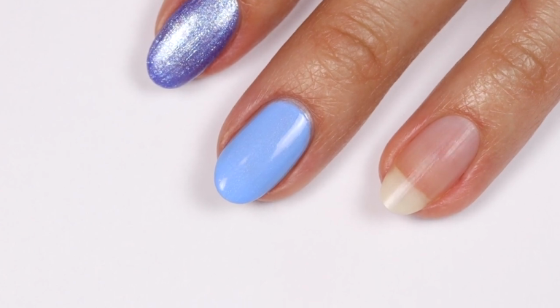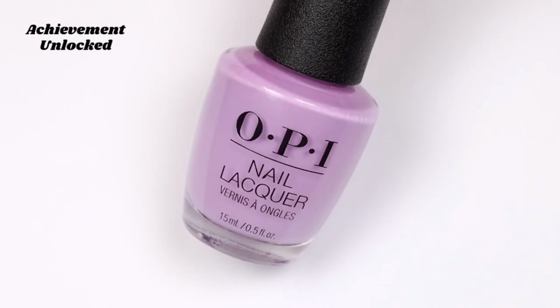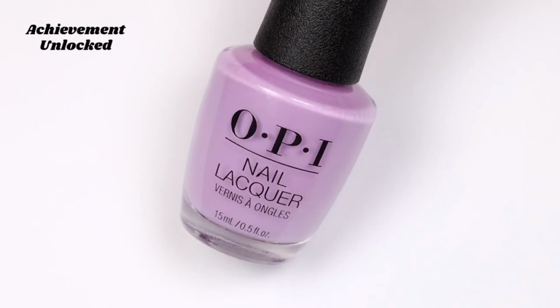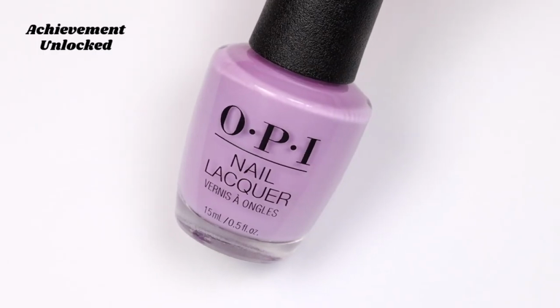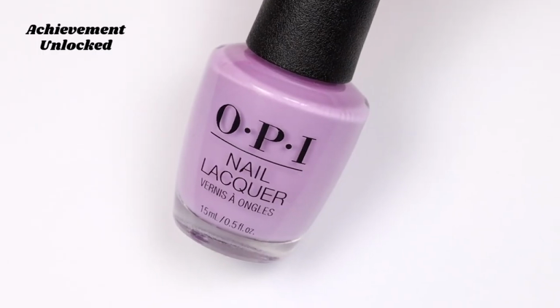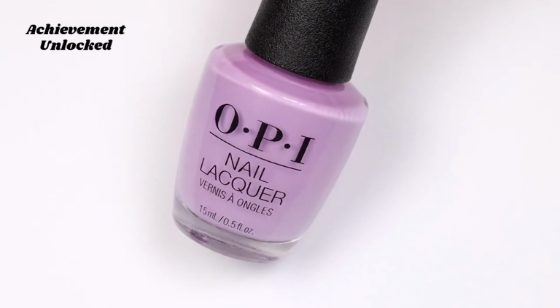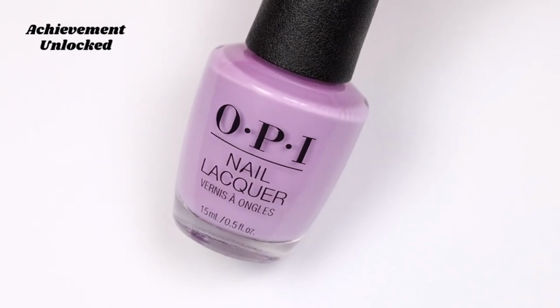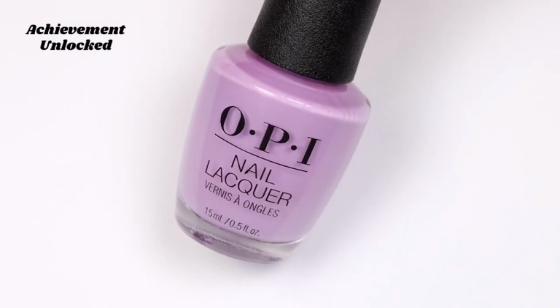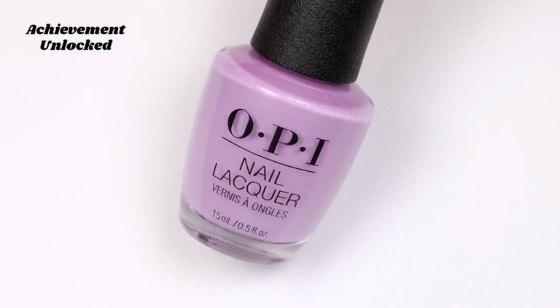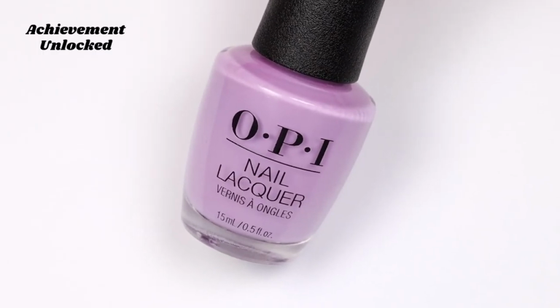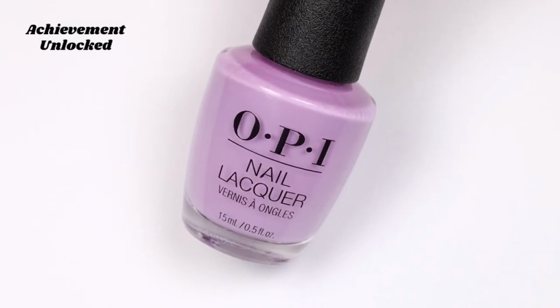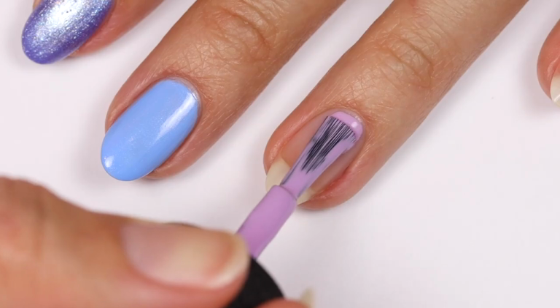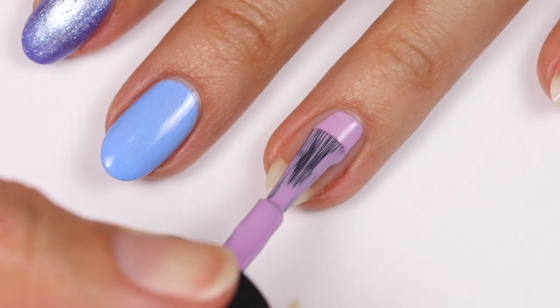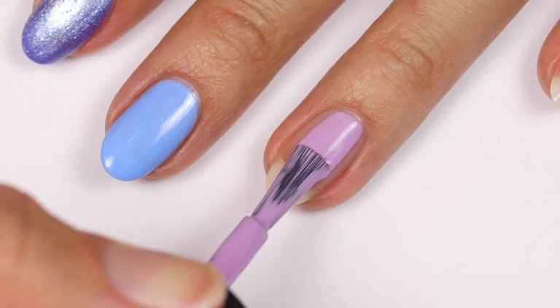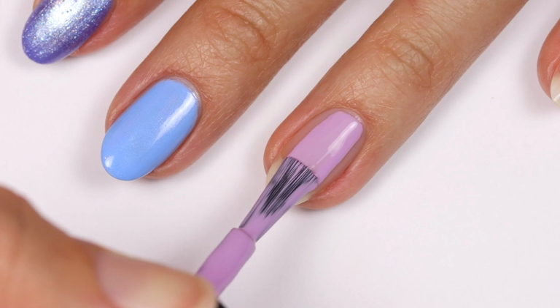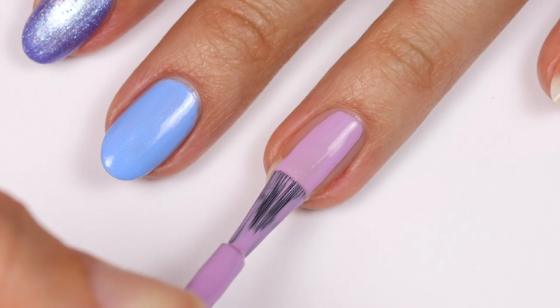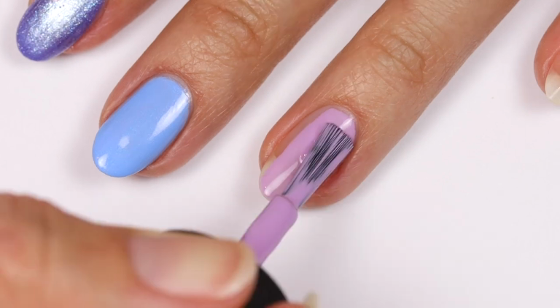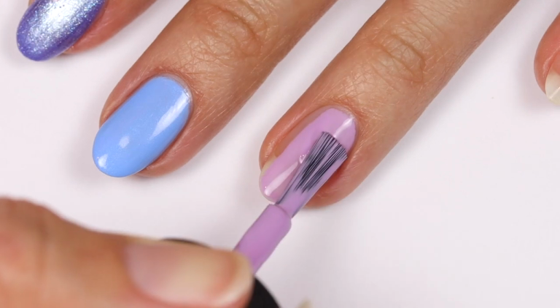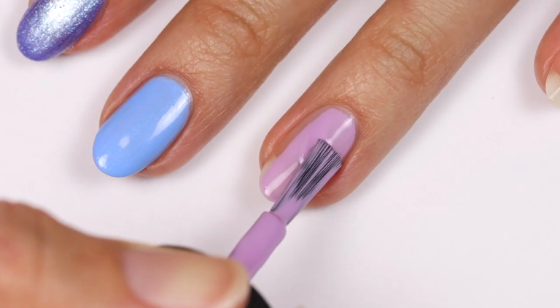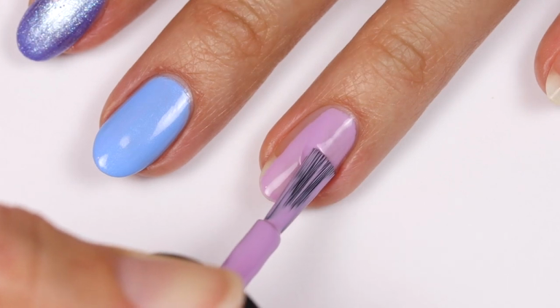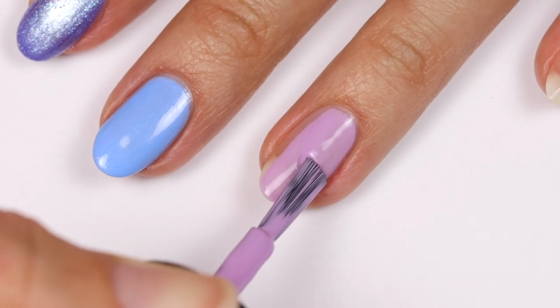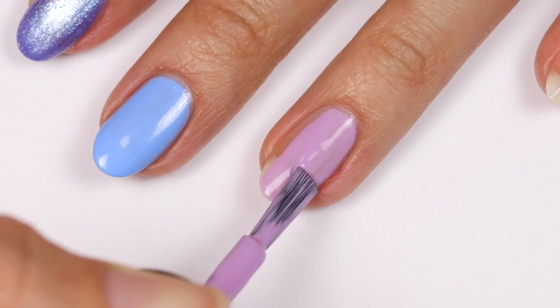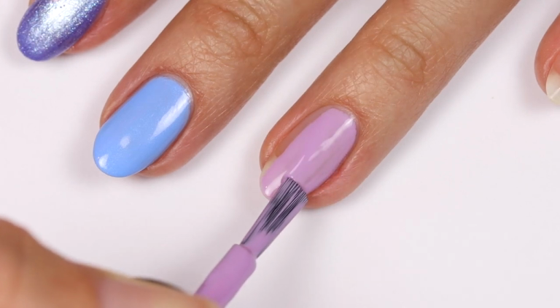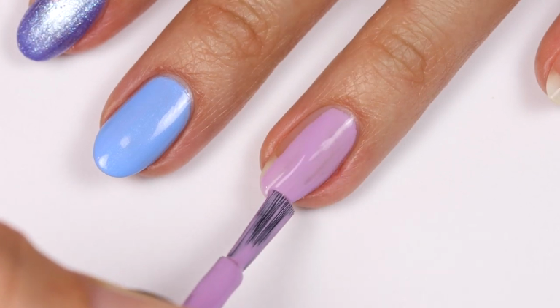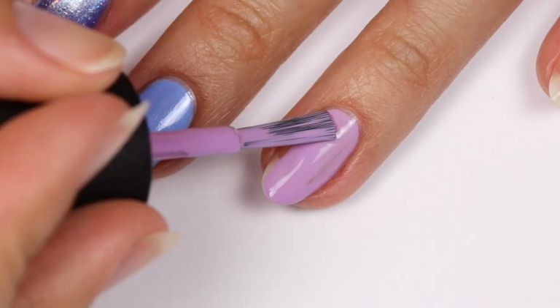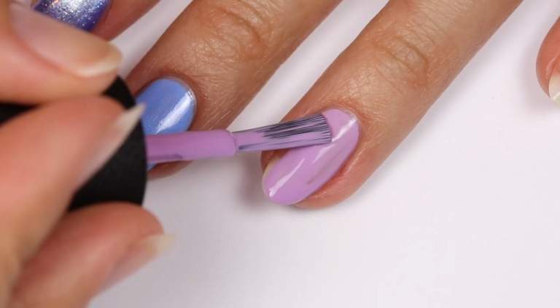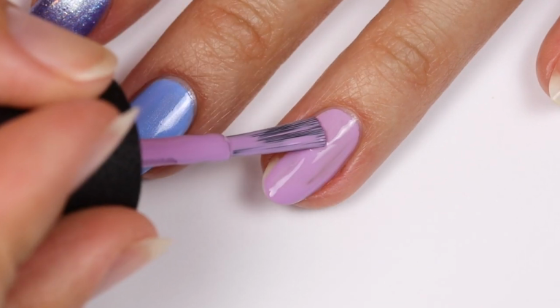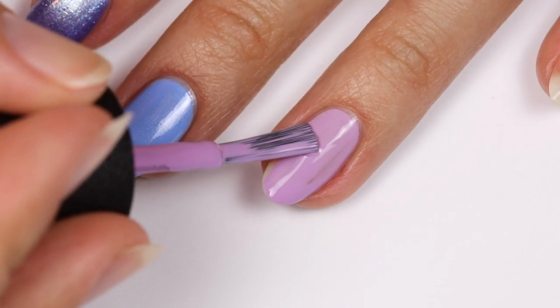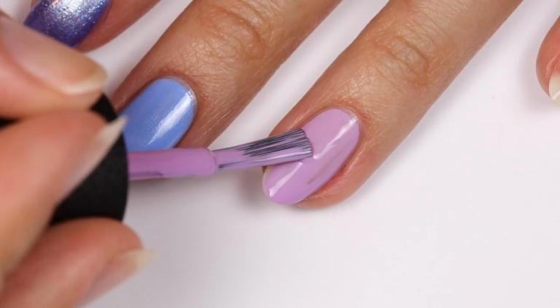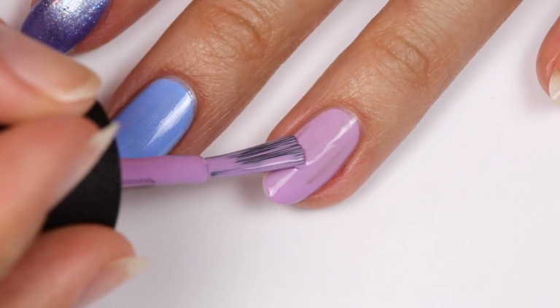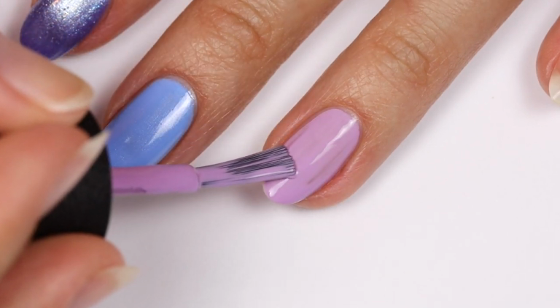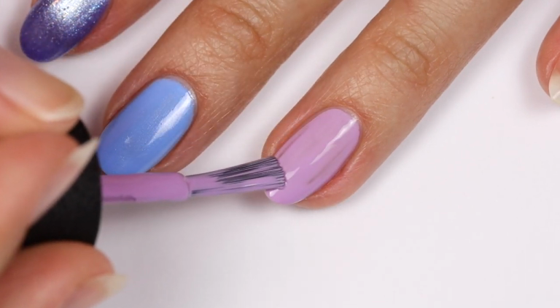Next up is Achievement Unlocked — this is a light lavender cream shade which is easy to apply and has great coverage in two coats.